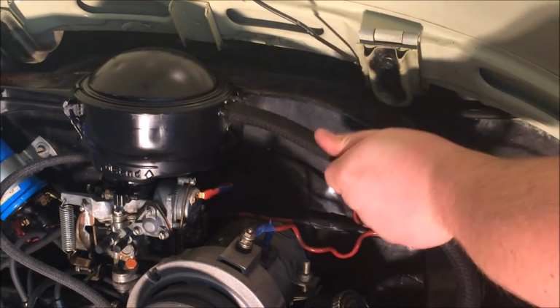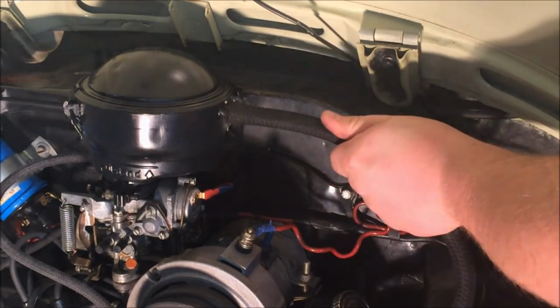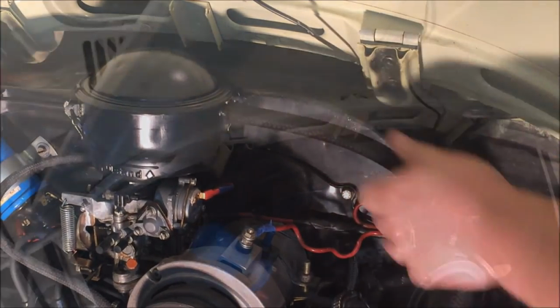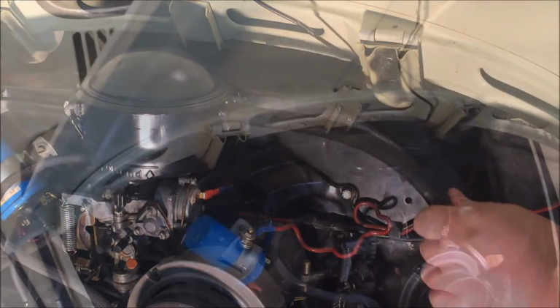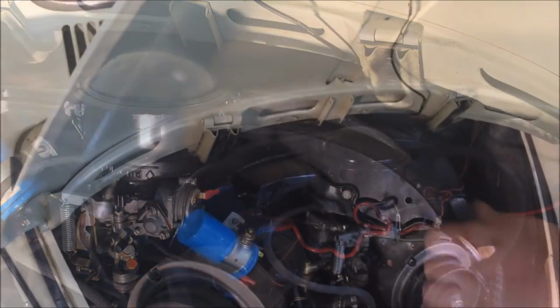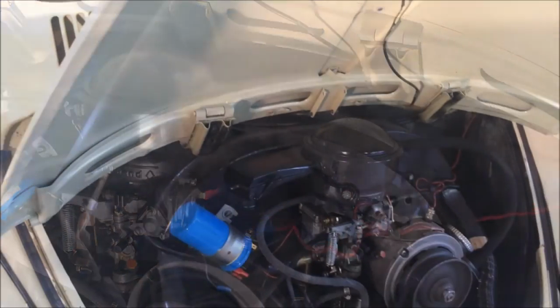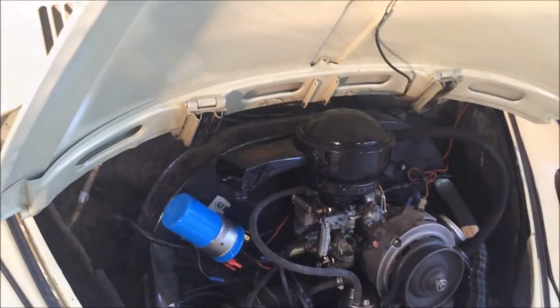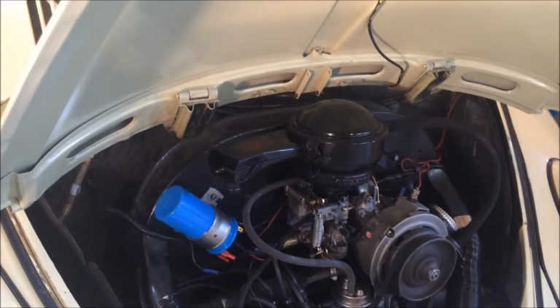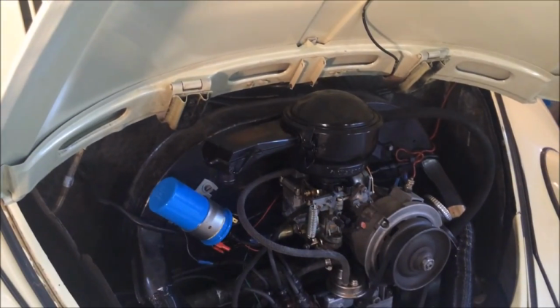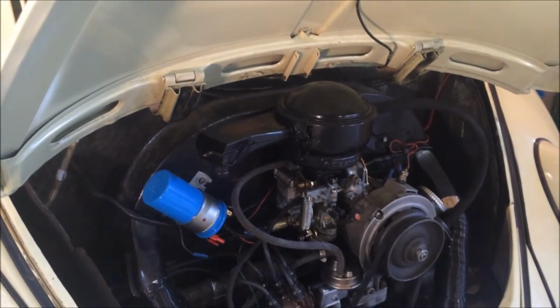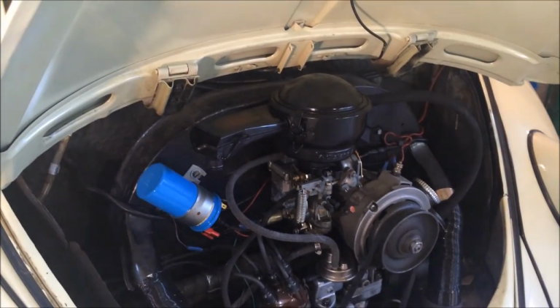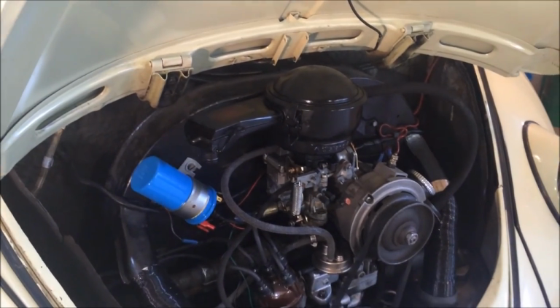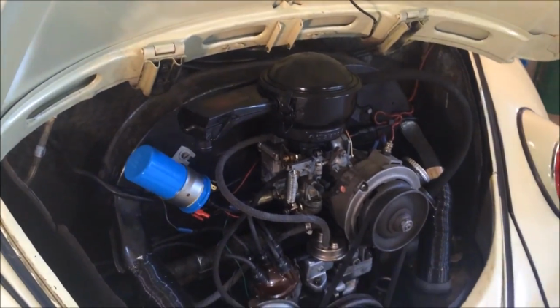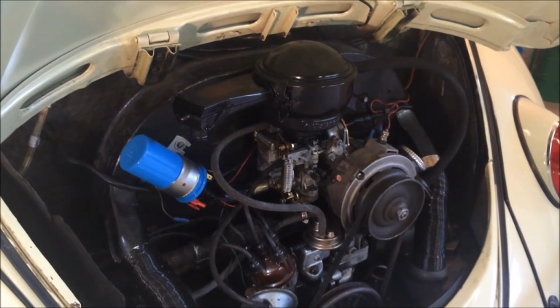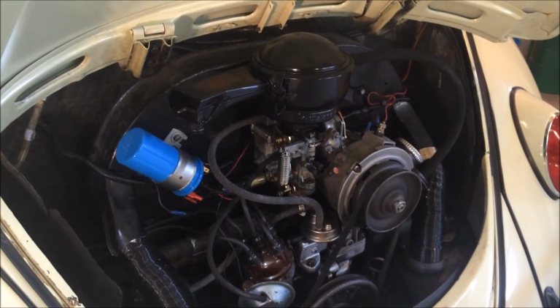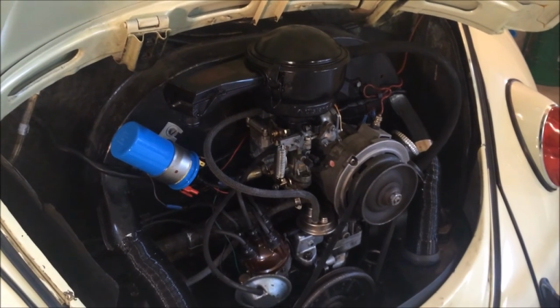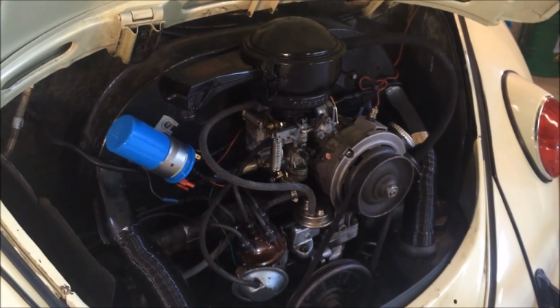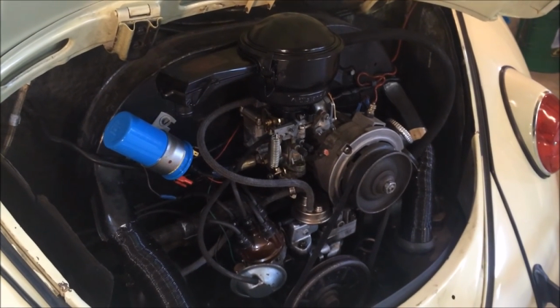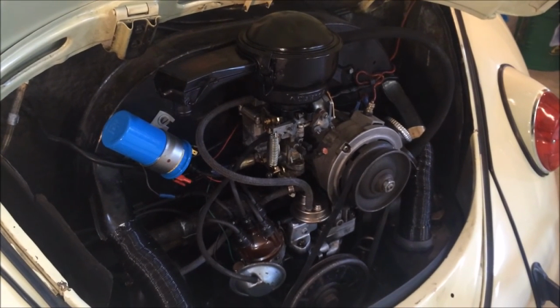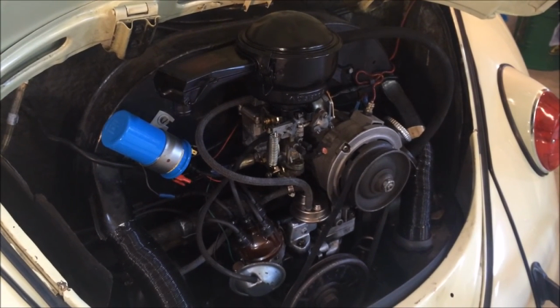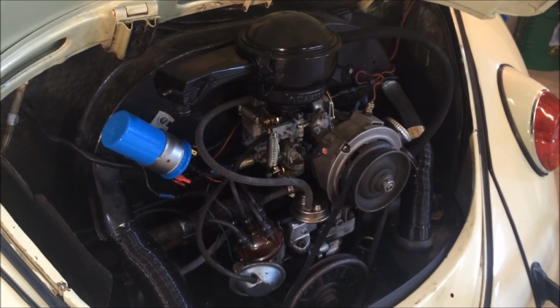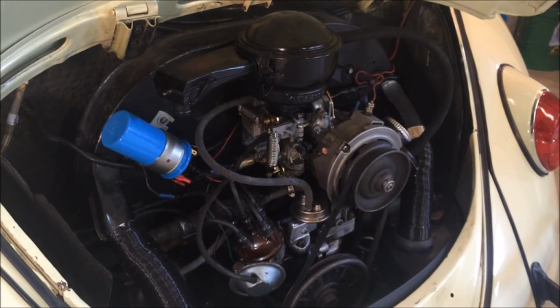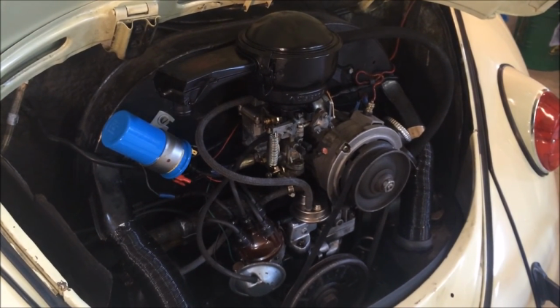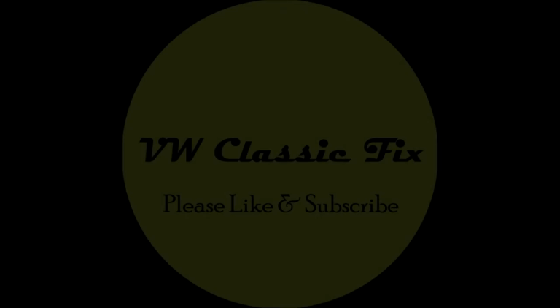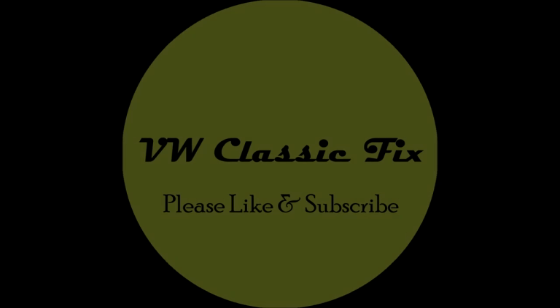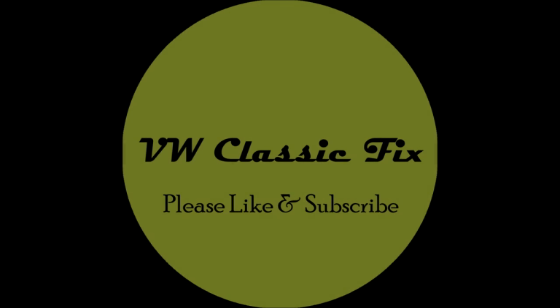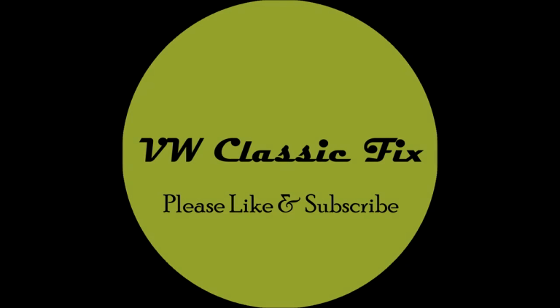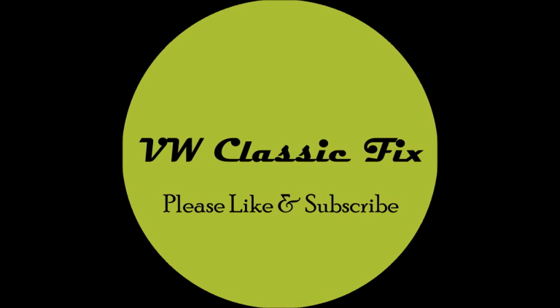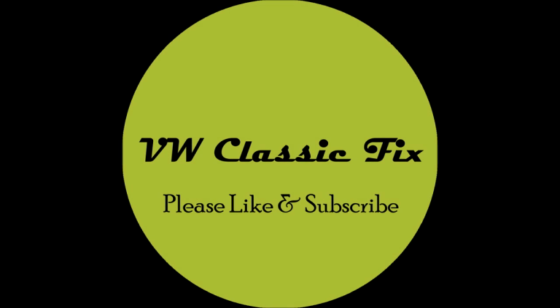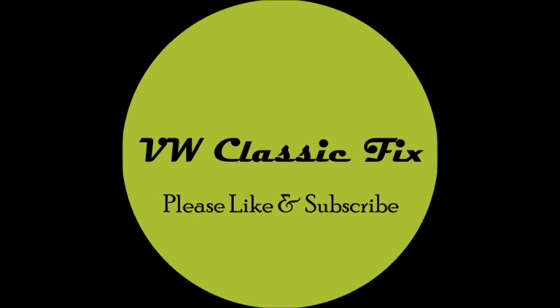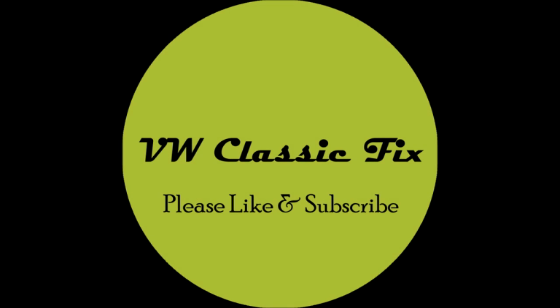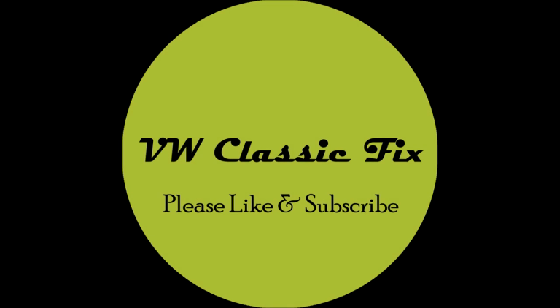And there you go, you've just cleaned your oil bath air cleaner on your Beetle. If you liked this or it was helpful to you in any way, please like and subscribe.